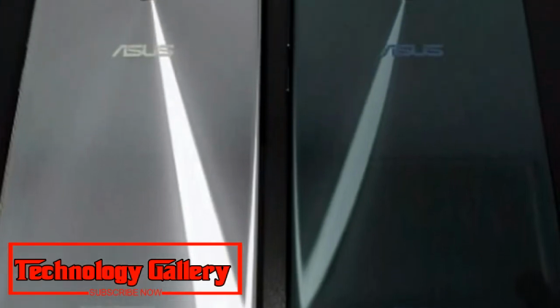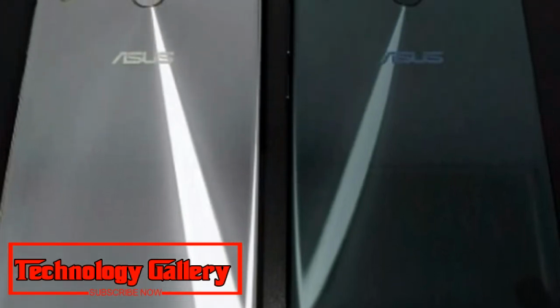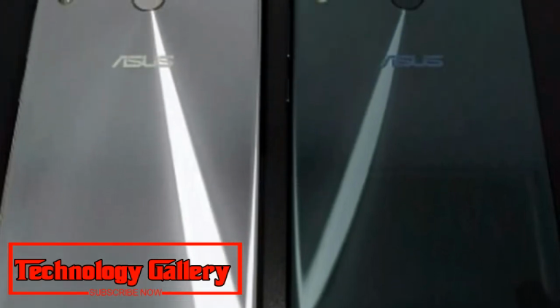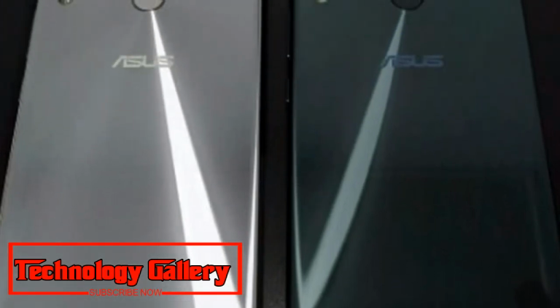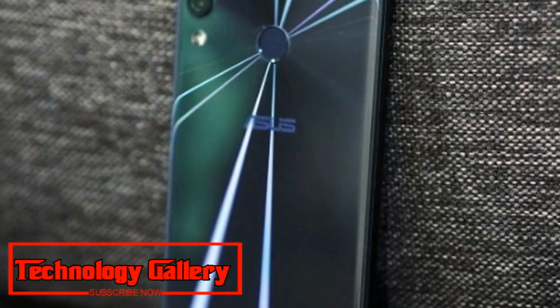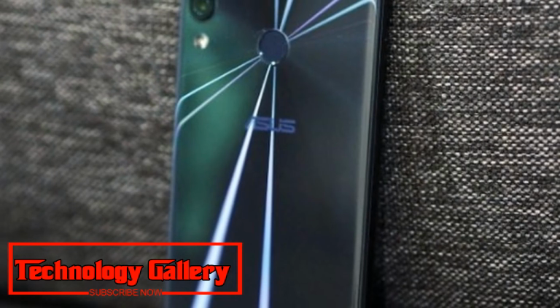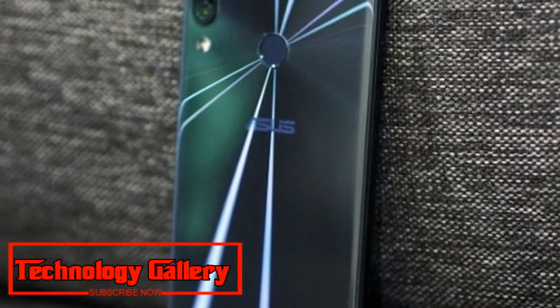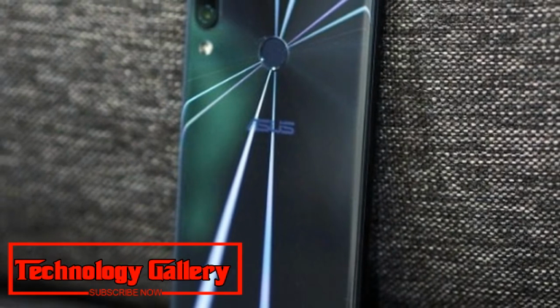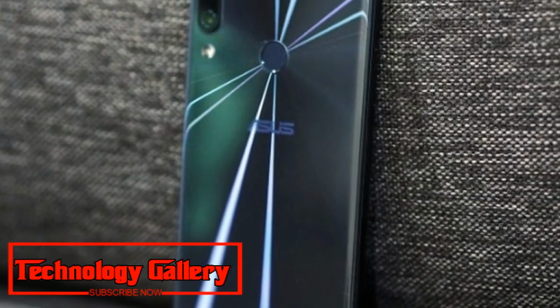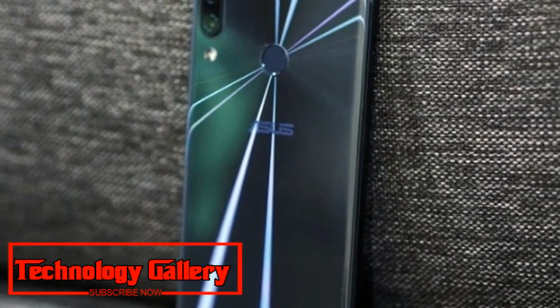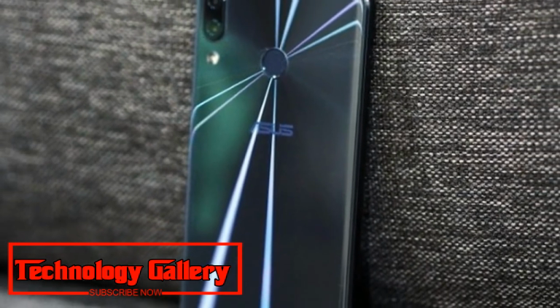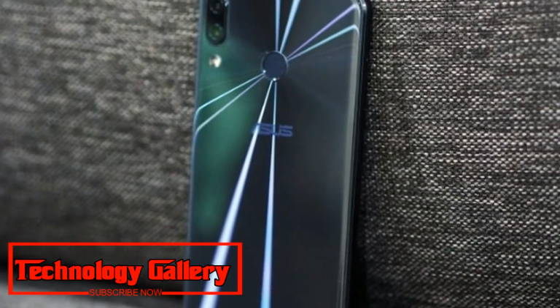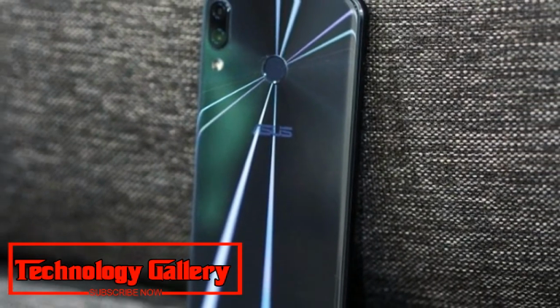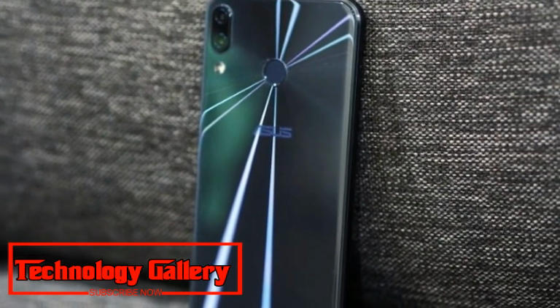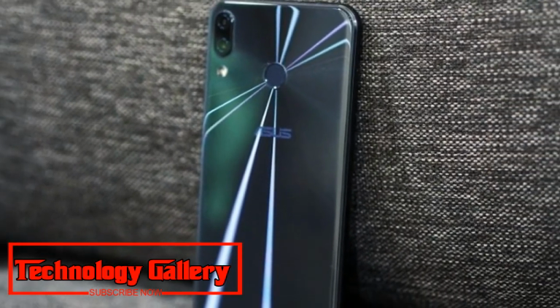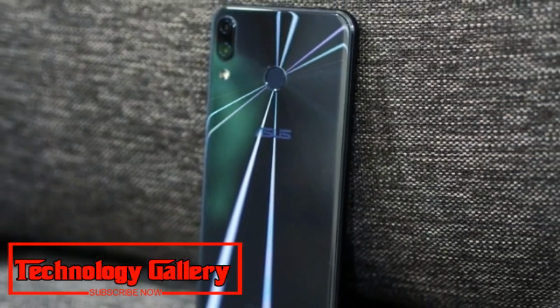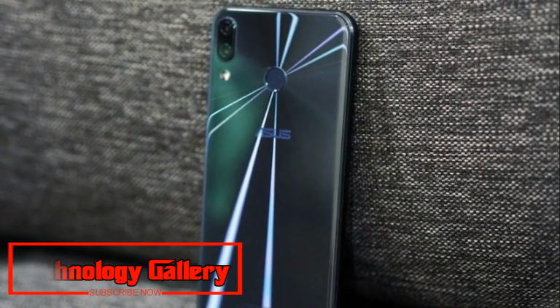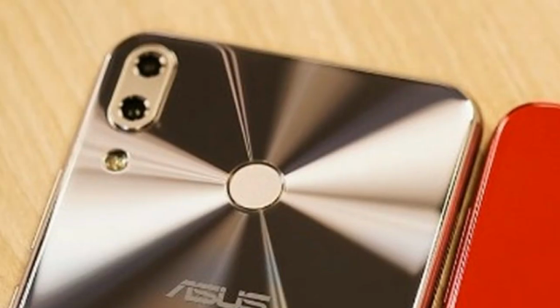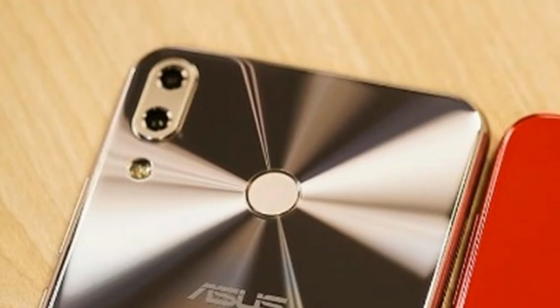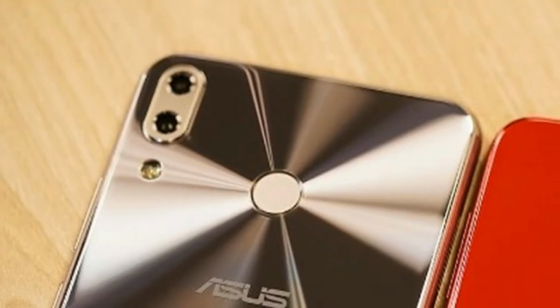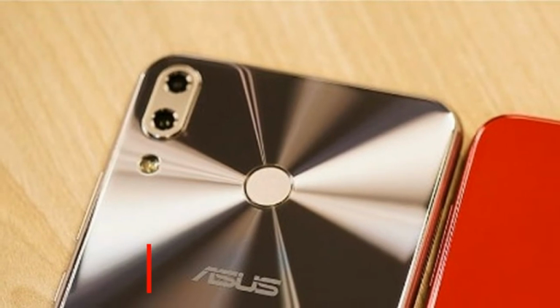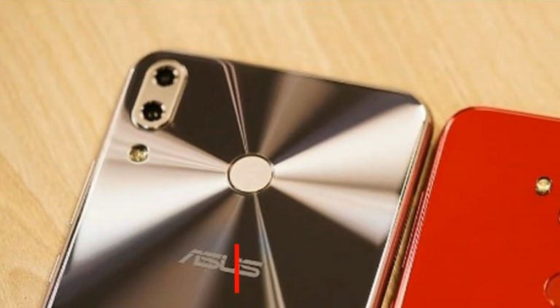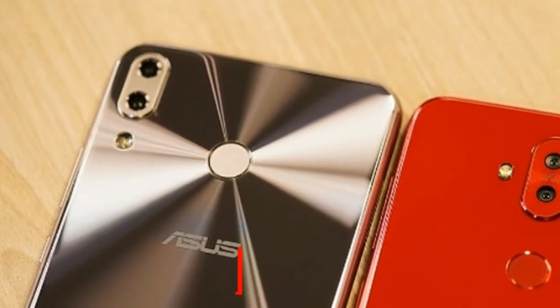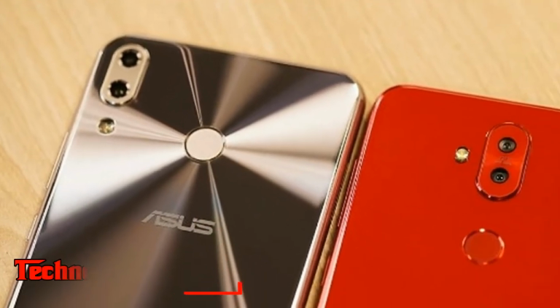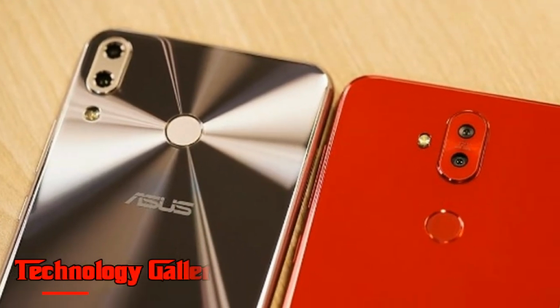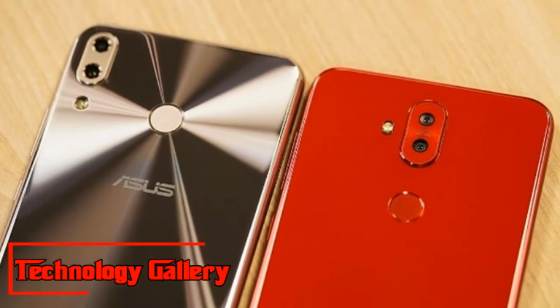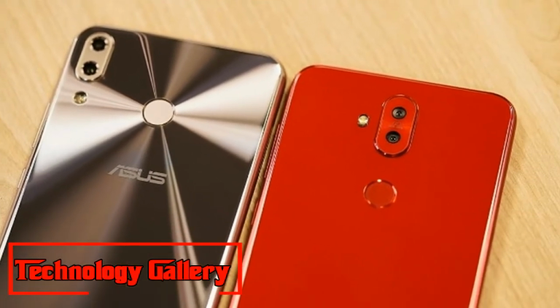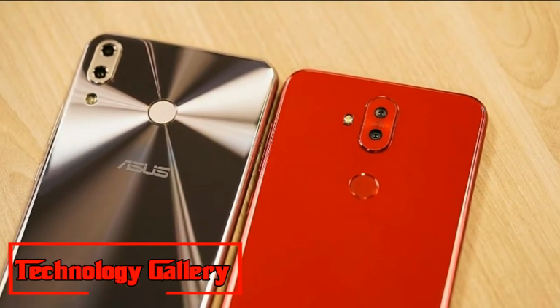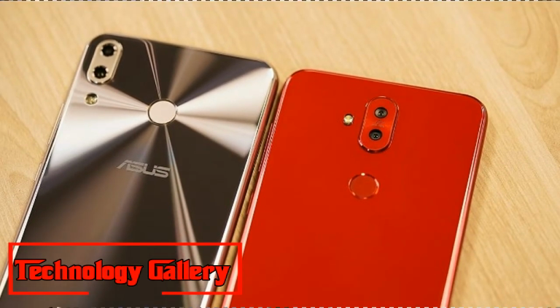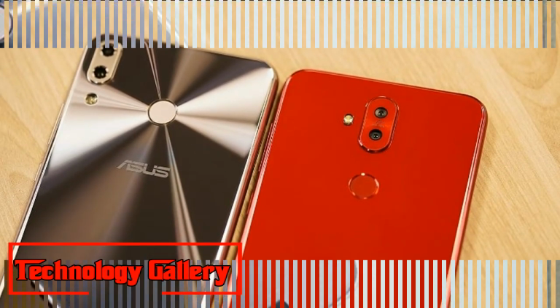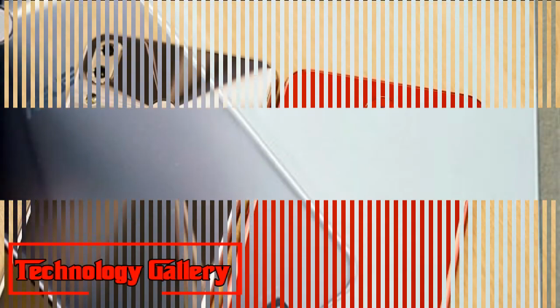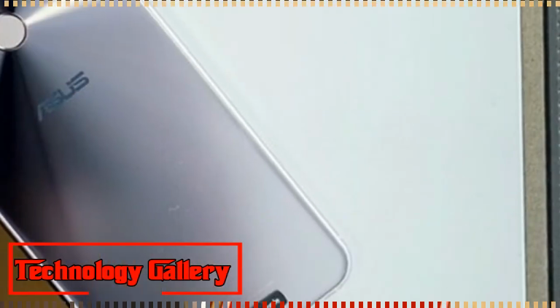4GB RAM with 64GB storage, 6GB RAM with 128GB storage, and 8GB RAM with 256GB storage.